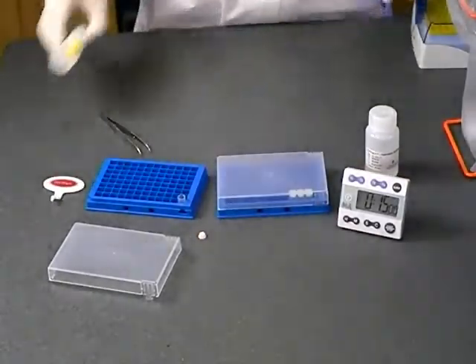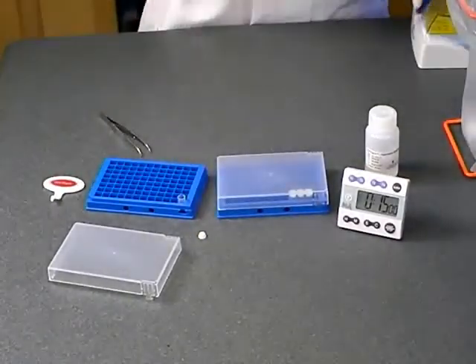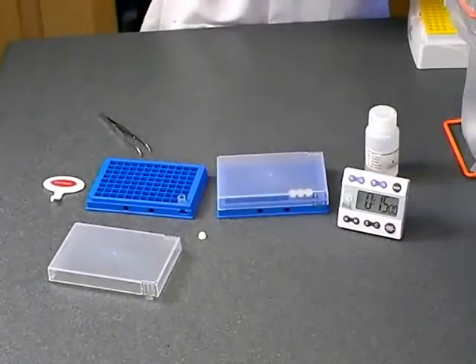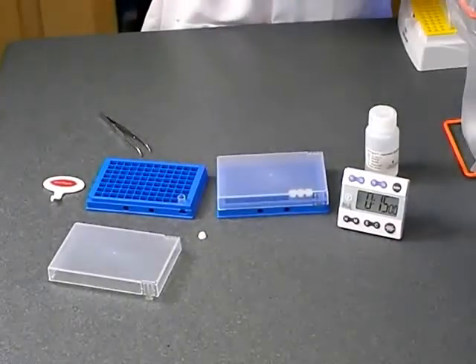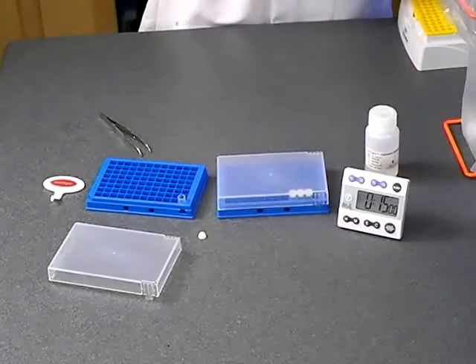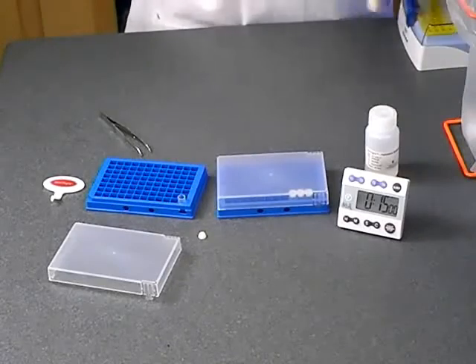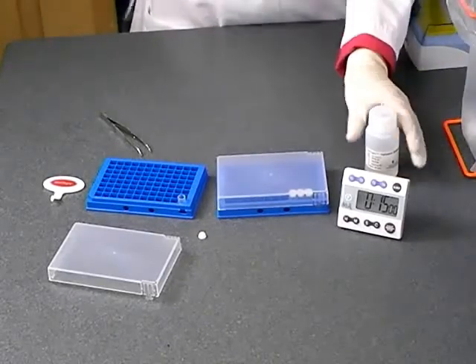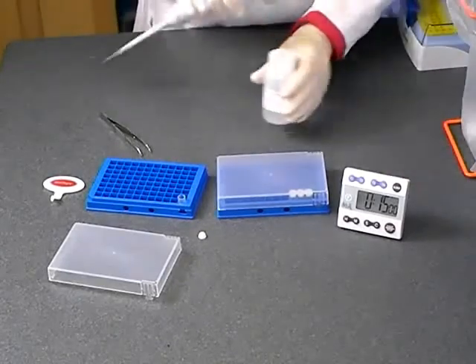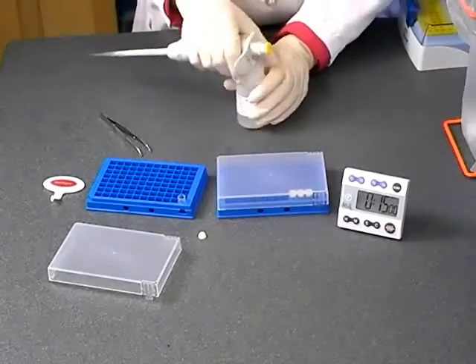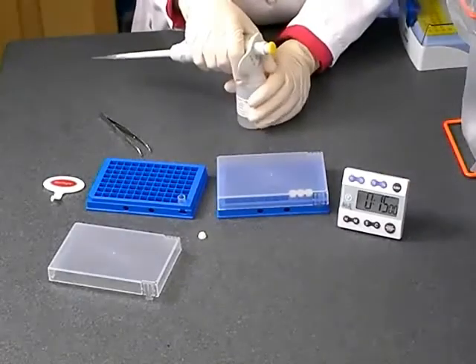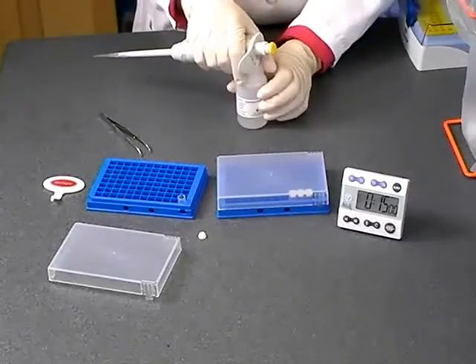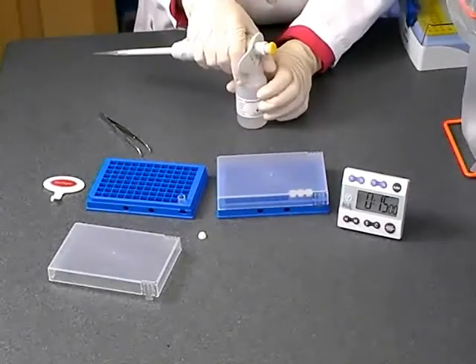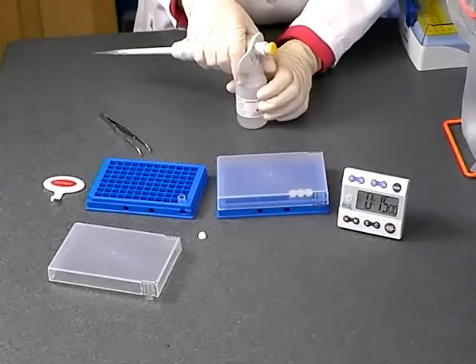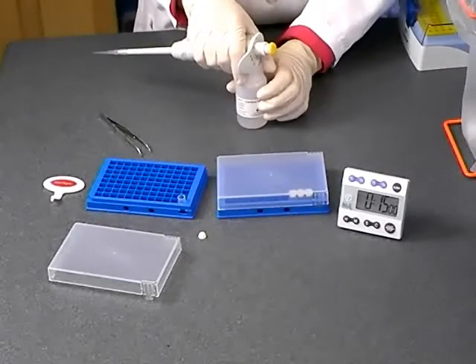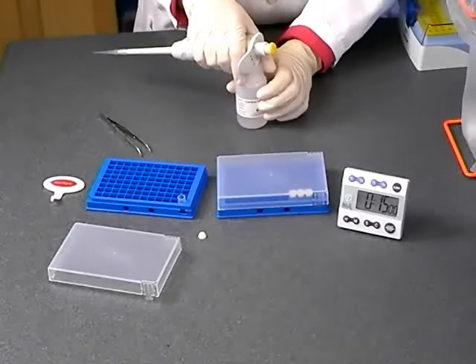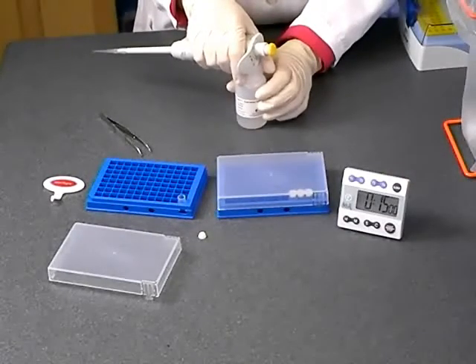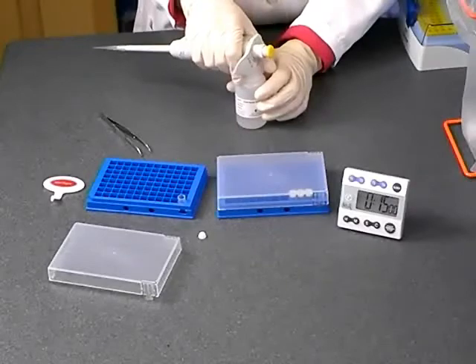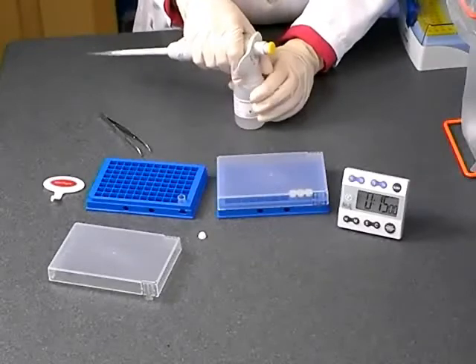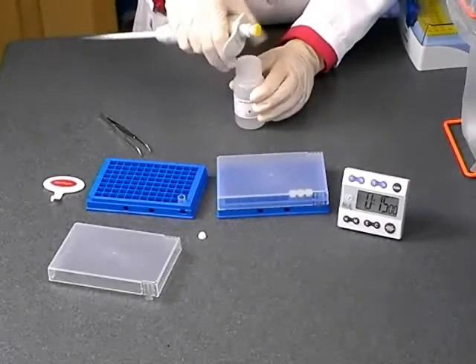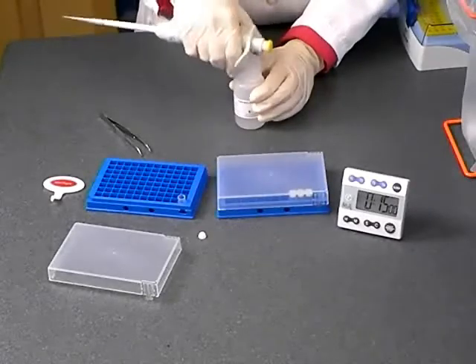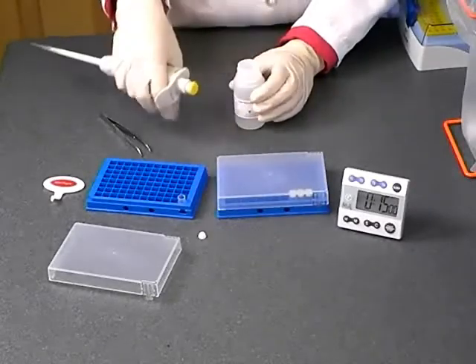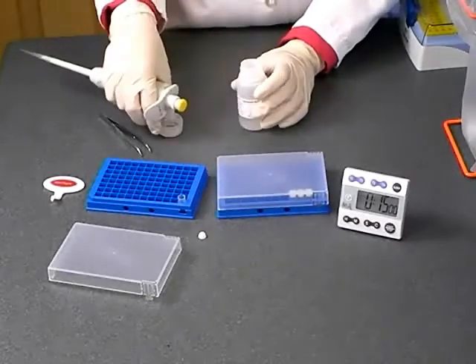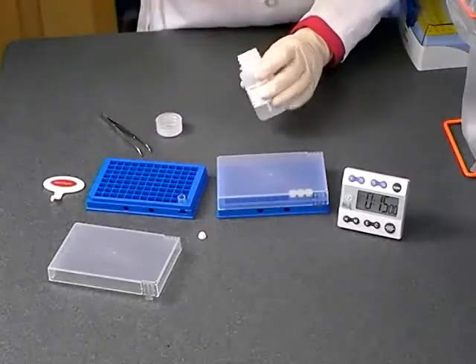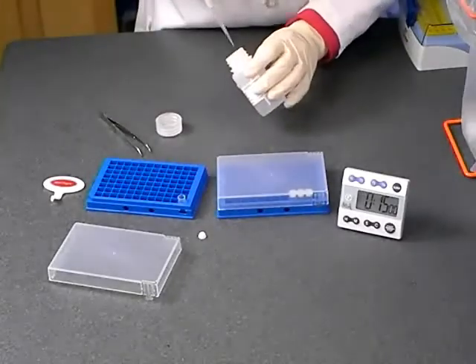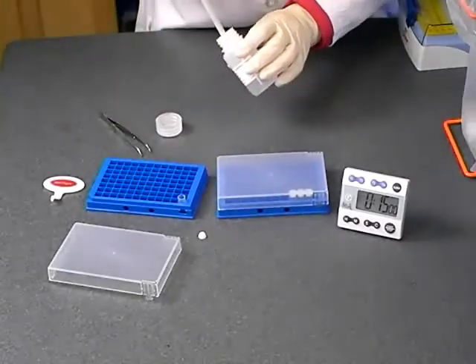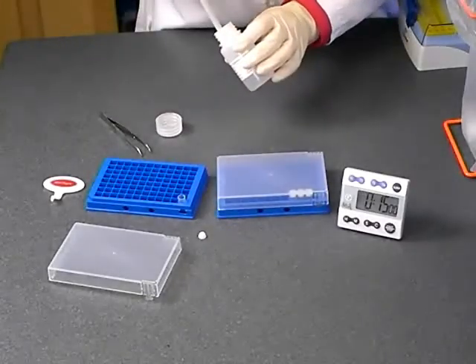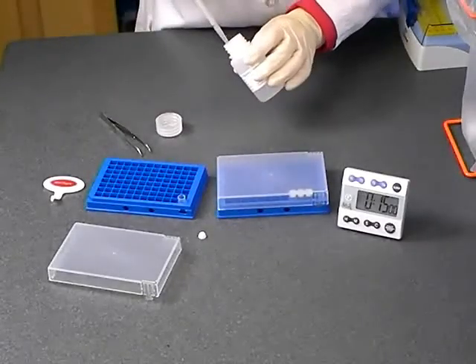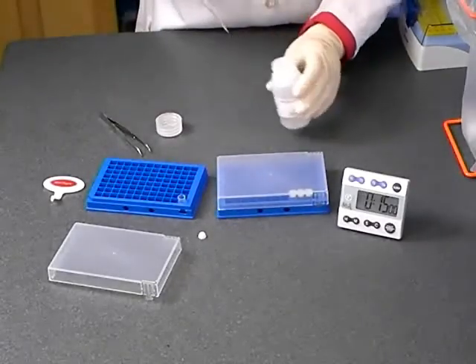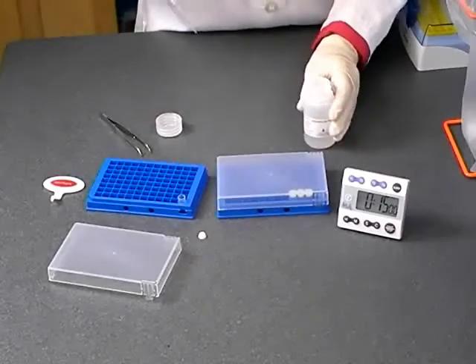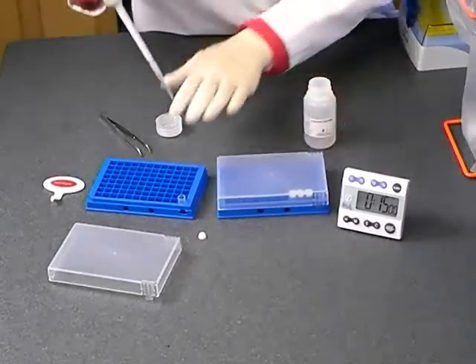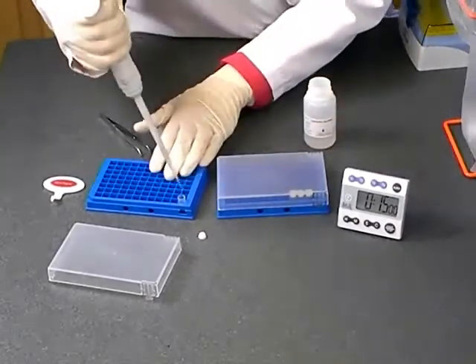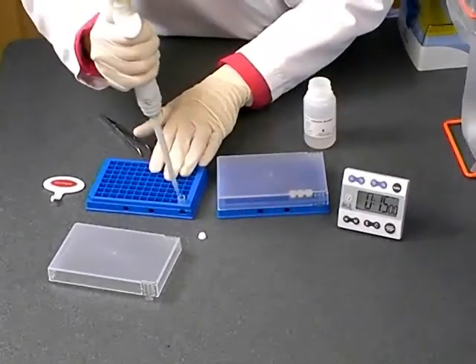If you stored less than 1 microgram of DNA, simply add the same volume as the application volume of Gentegra hydration solution directly into the bottom of the tube, and incubate the sample for 15 minutes at room temperature.